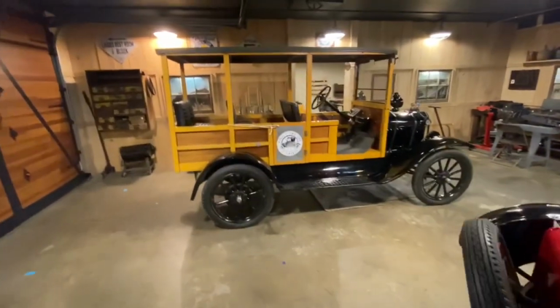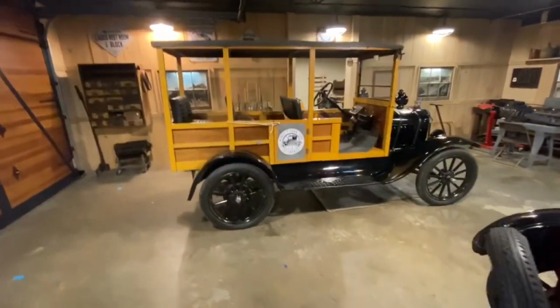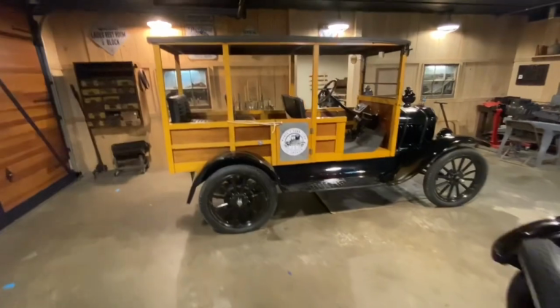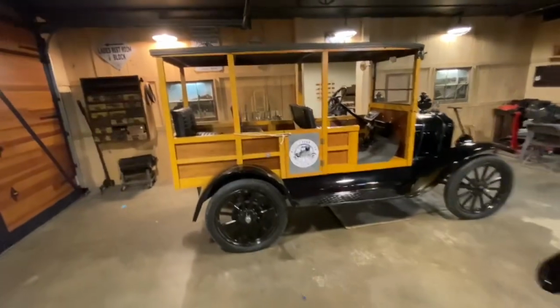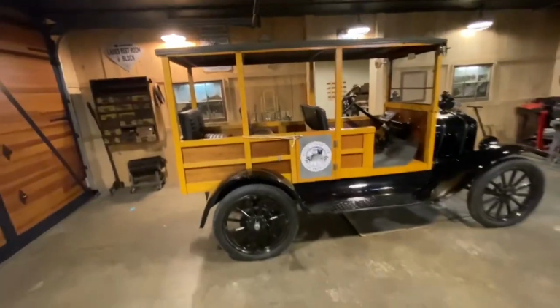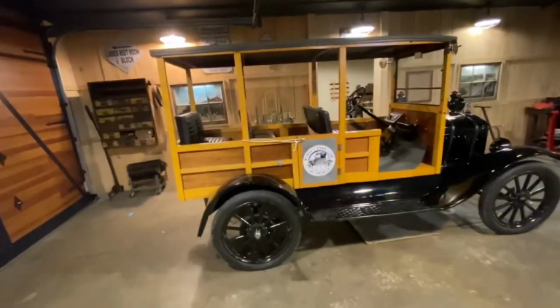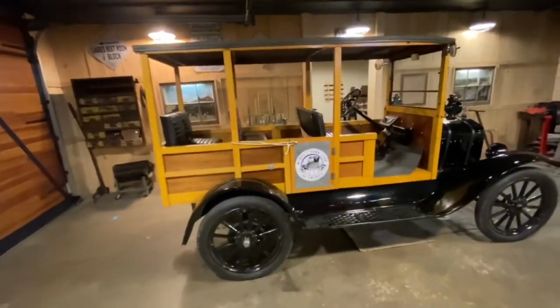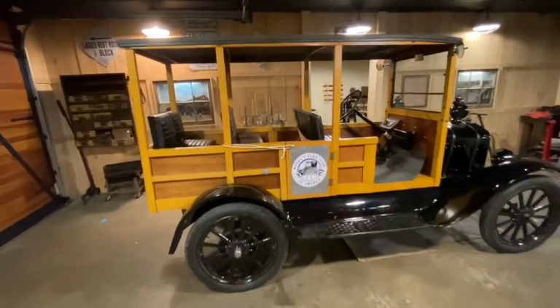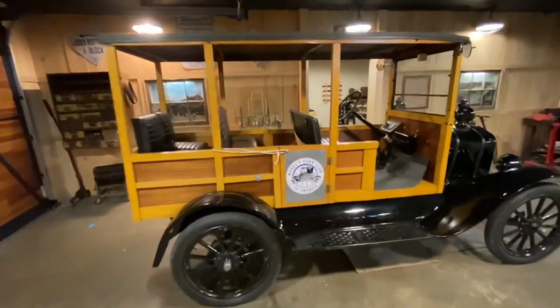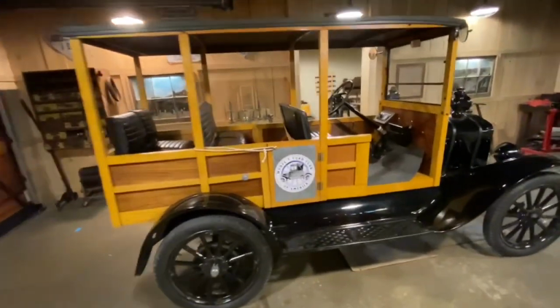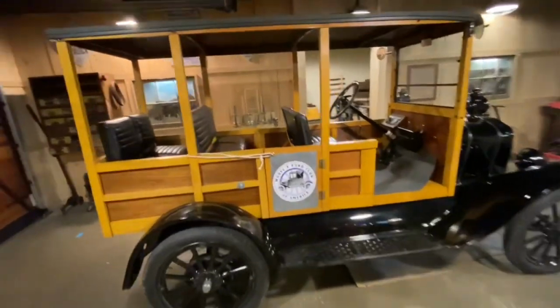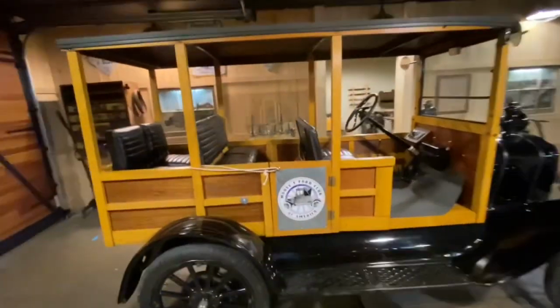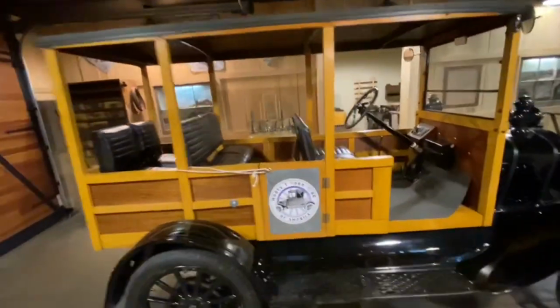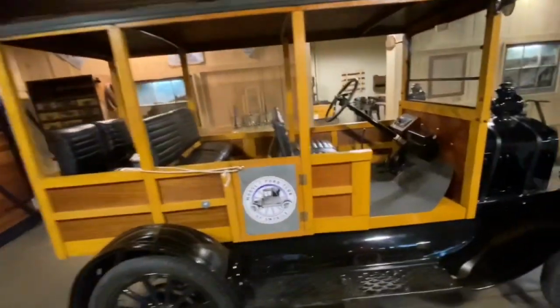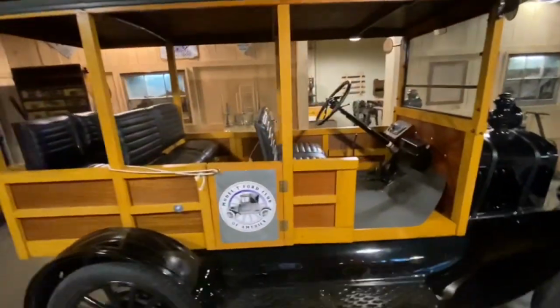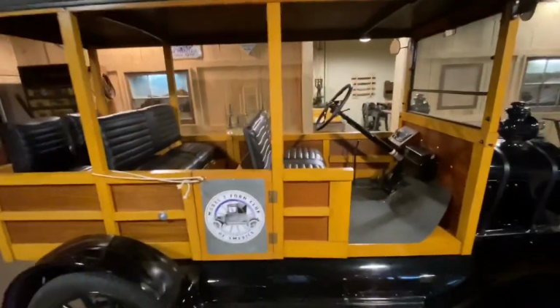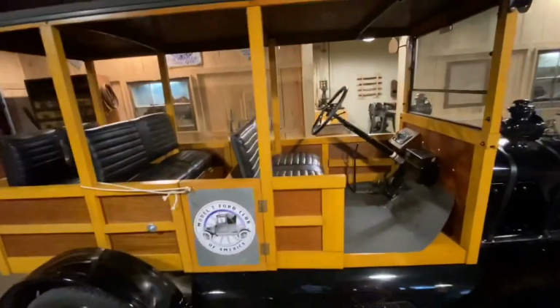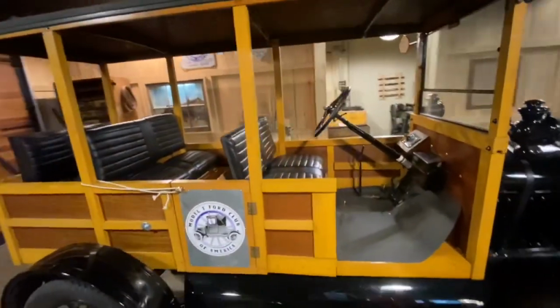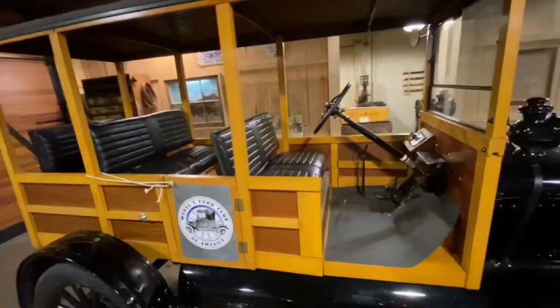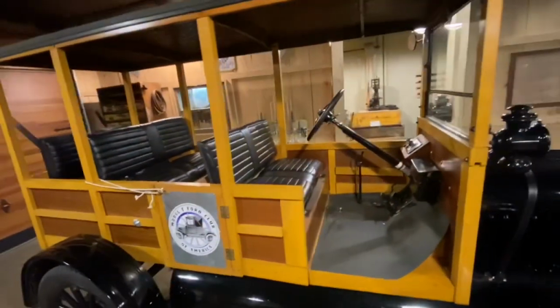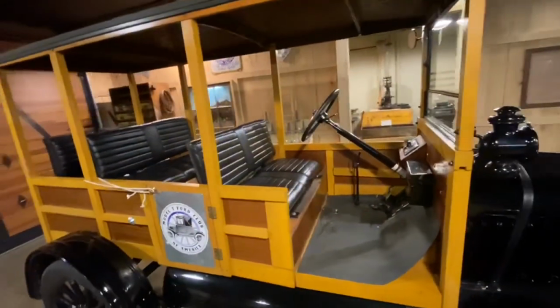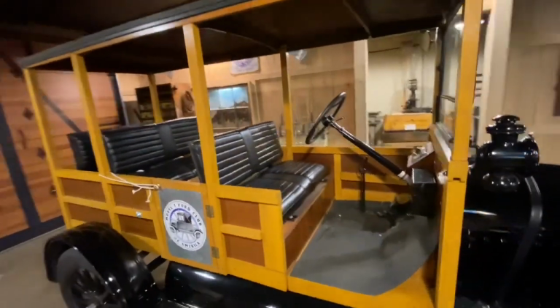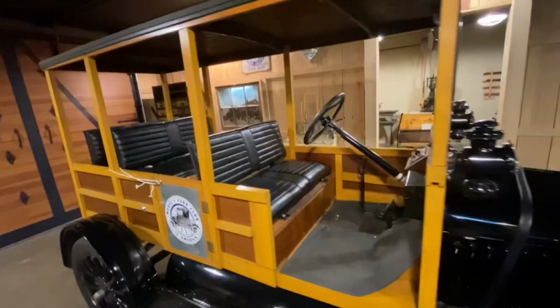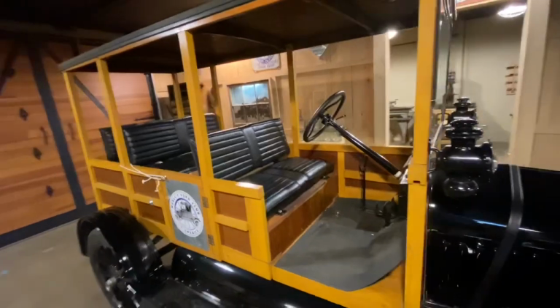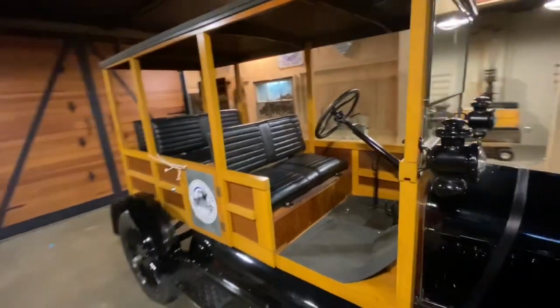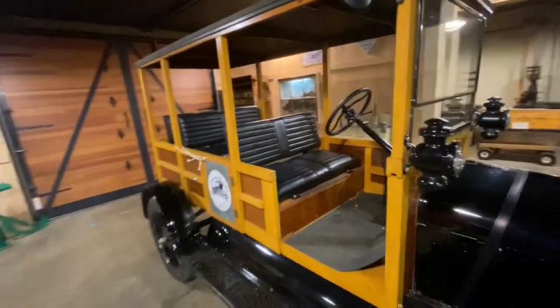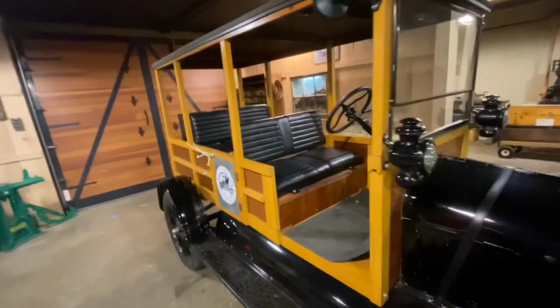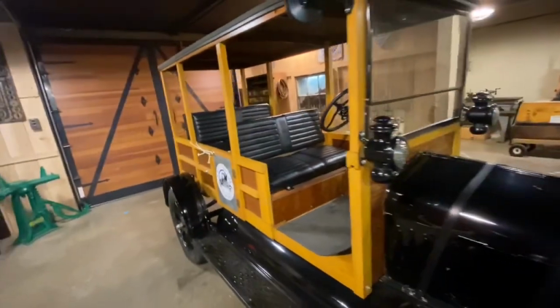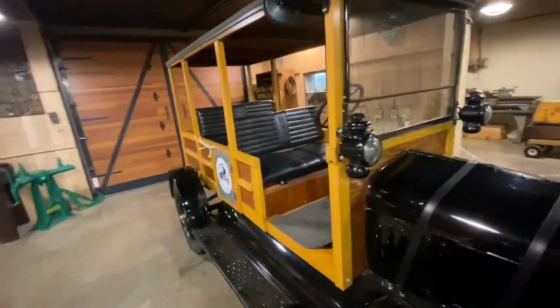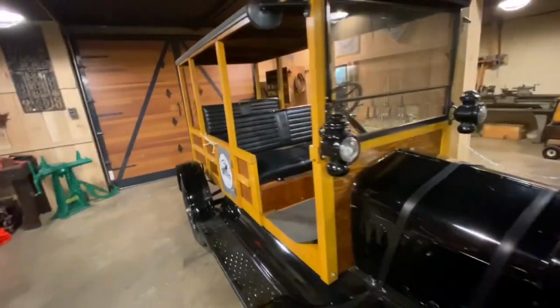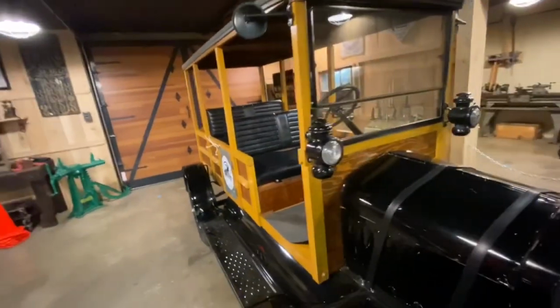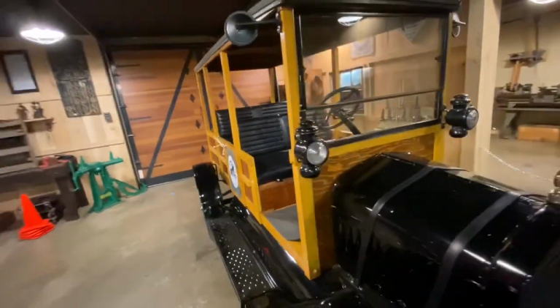The vehicle you see here was donated to the museum under one condition: that they actually took it out and drove it on a regular basis.